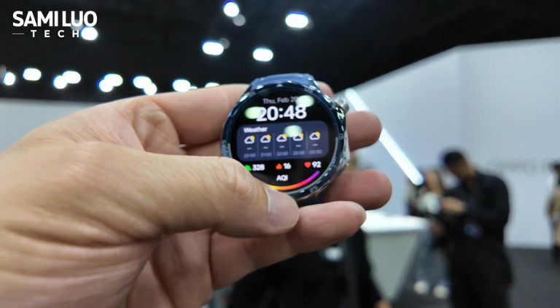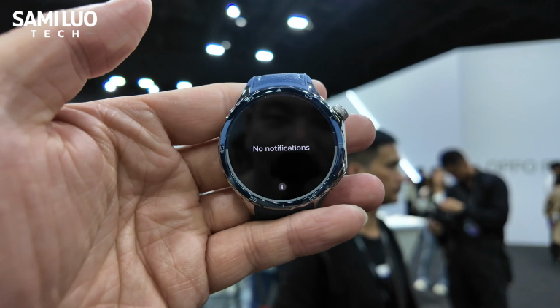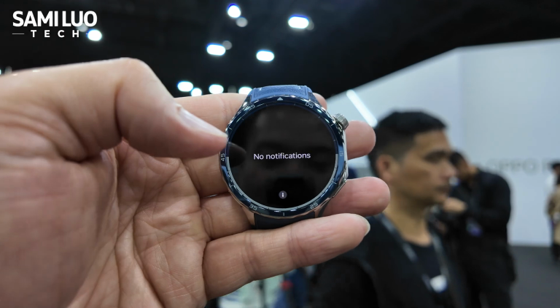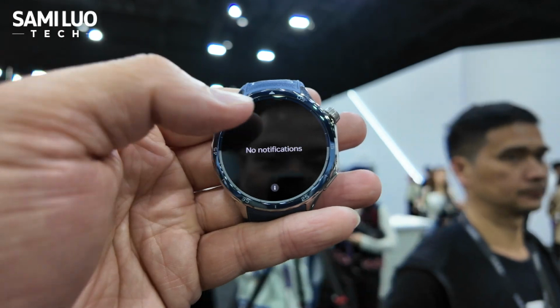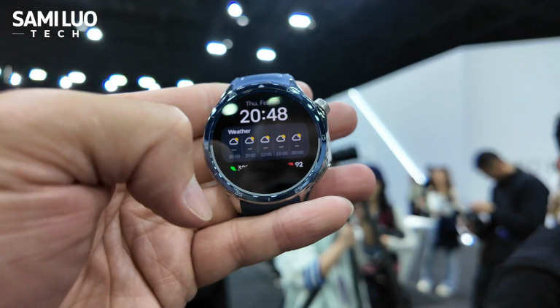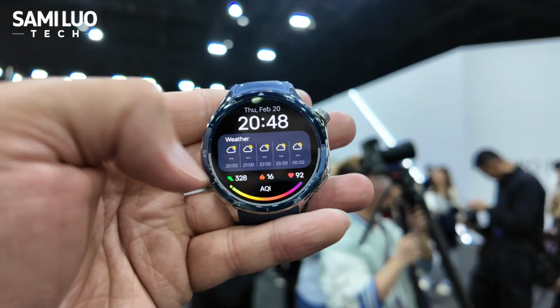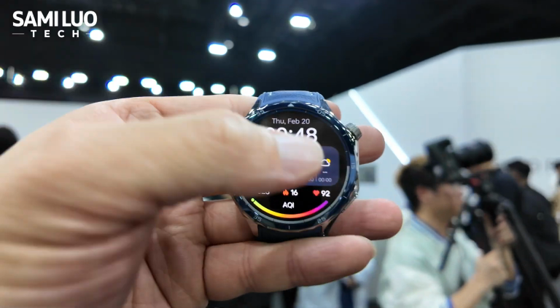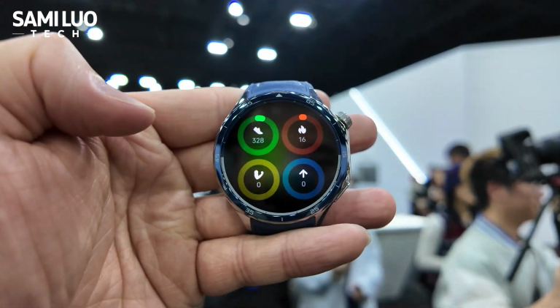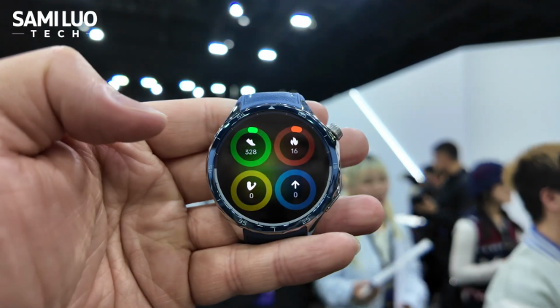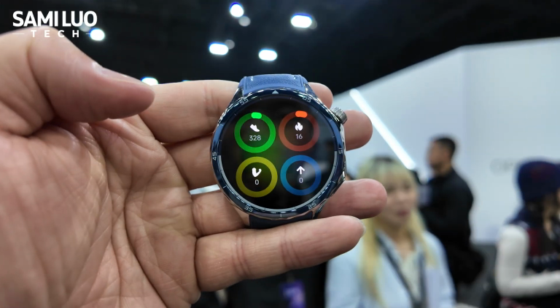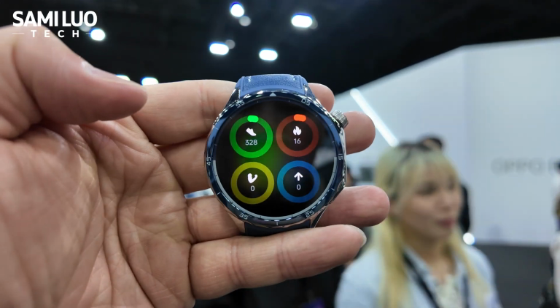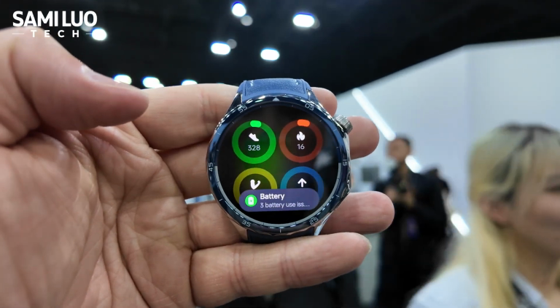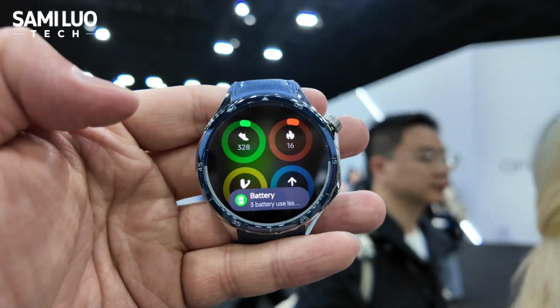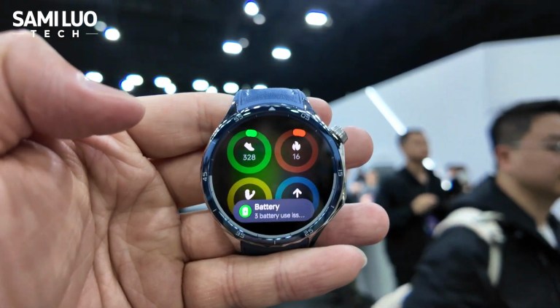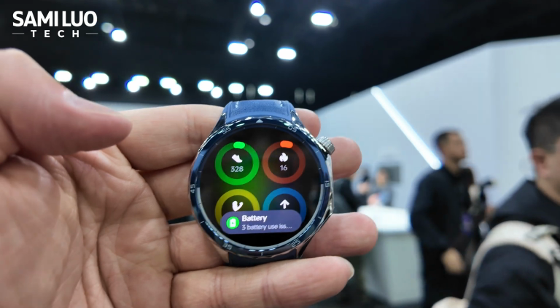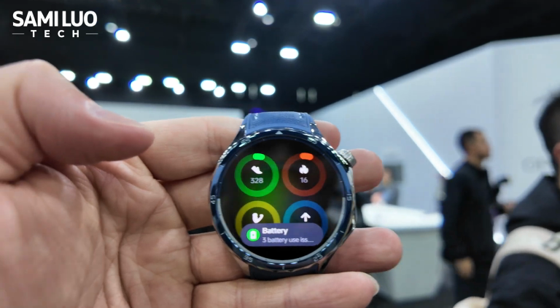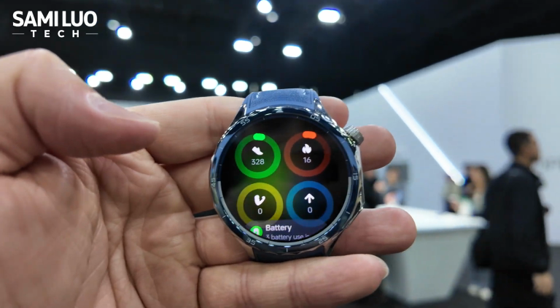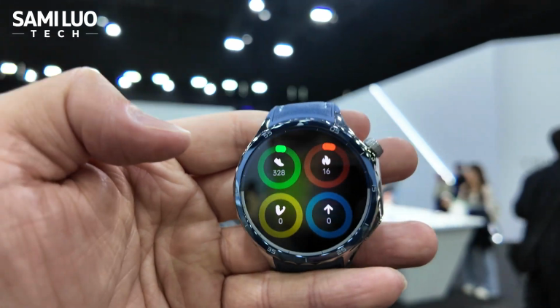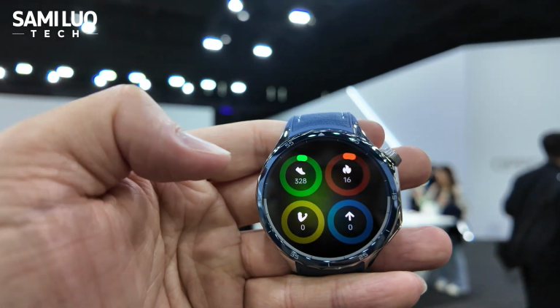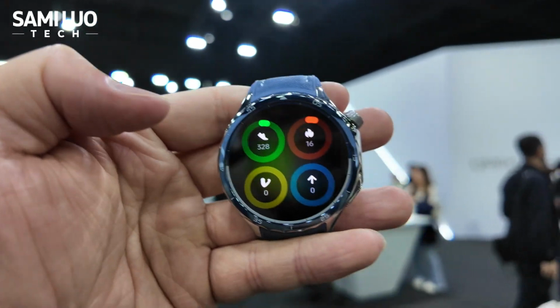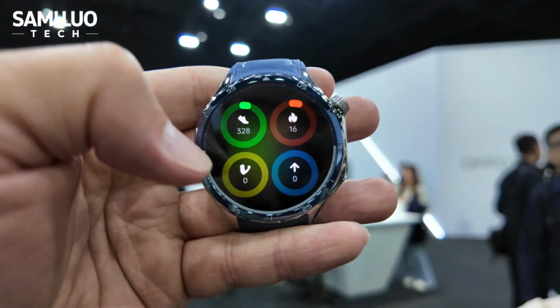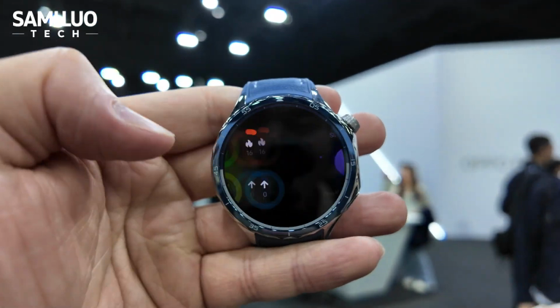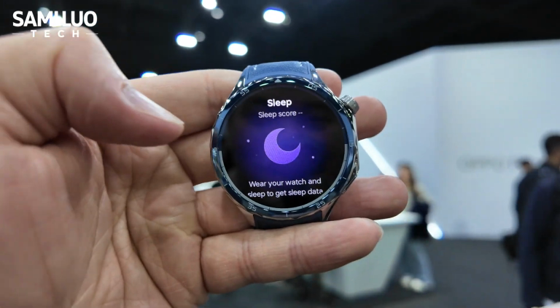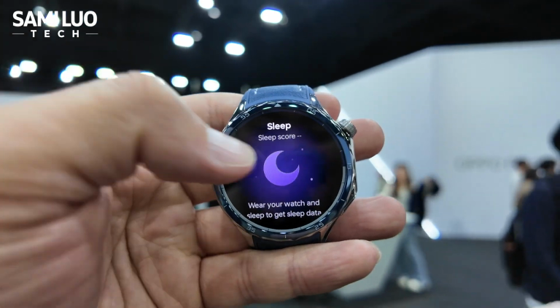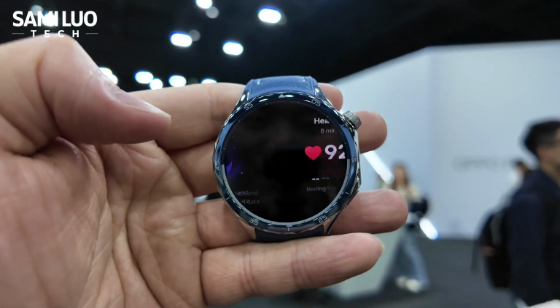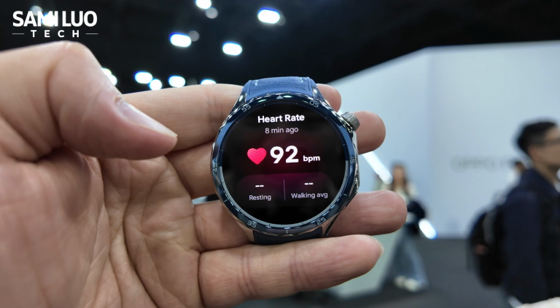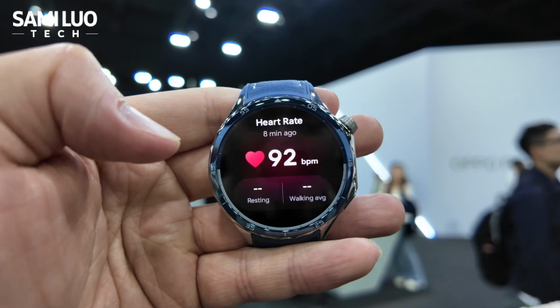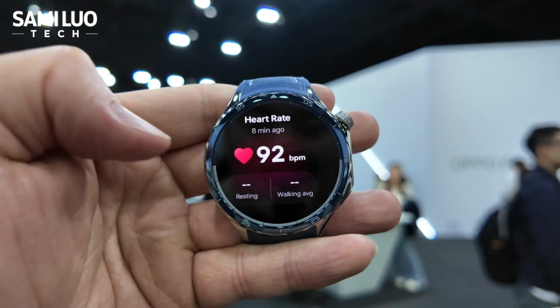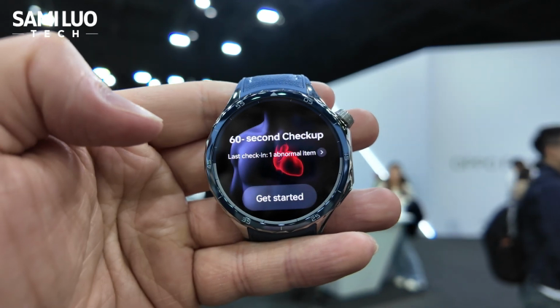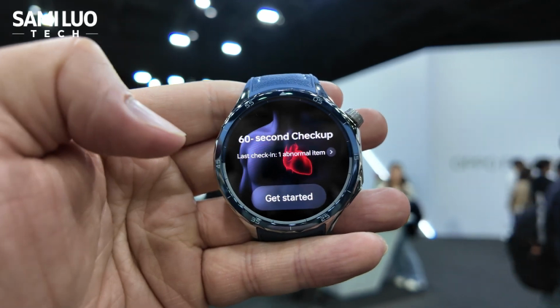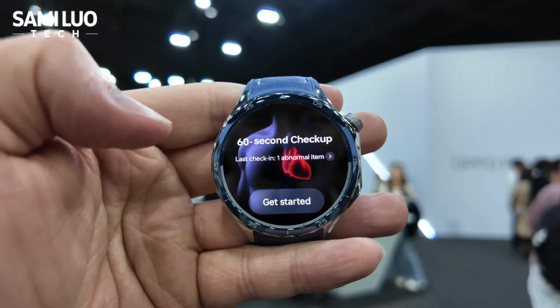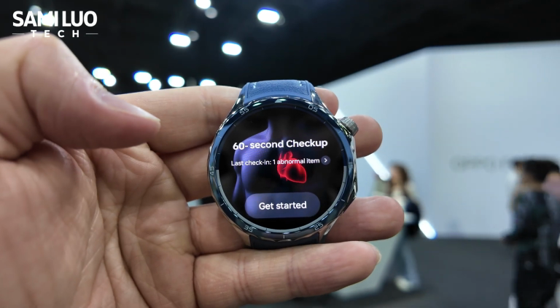Swipe up and we have the notifications. Swipe left and we have different widgets, like steps, calories burned, and some other things — sleep, heart rate, 60-second checkup.